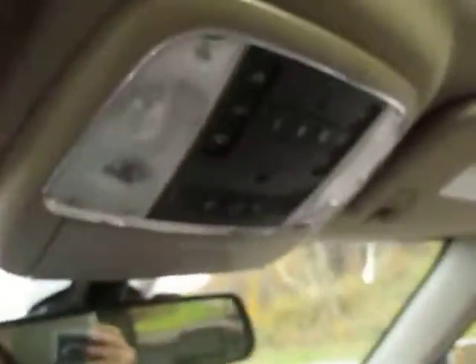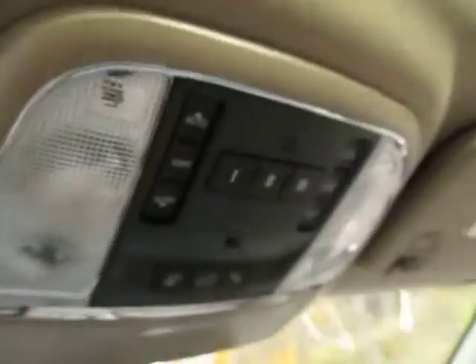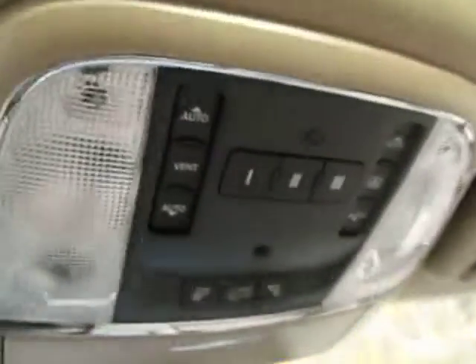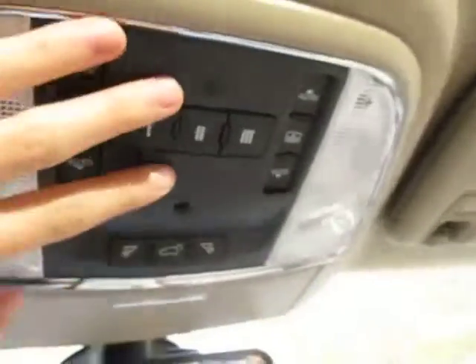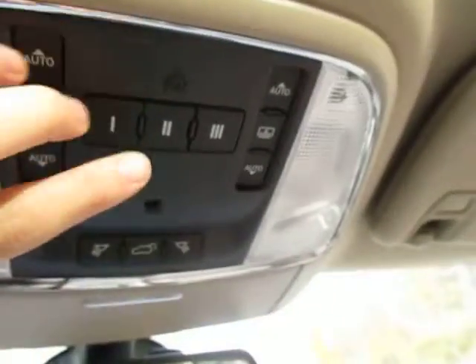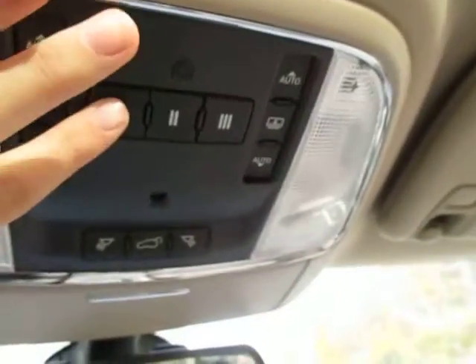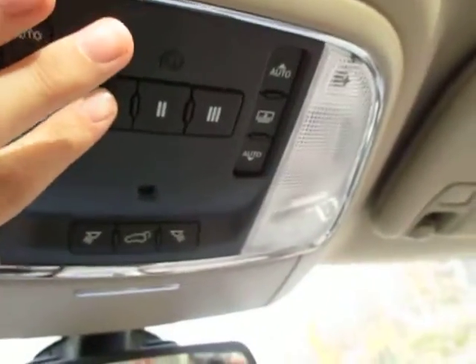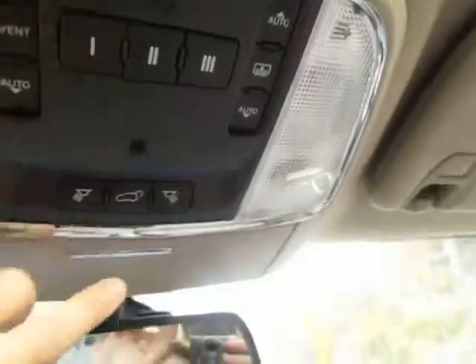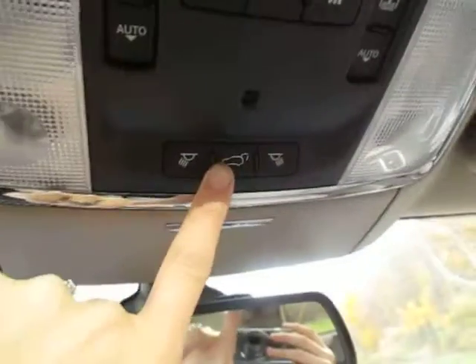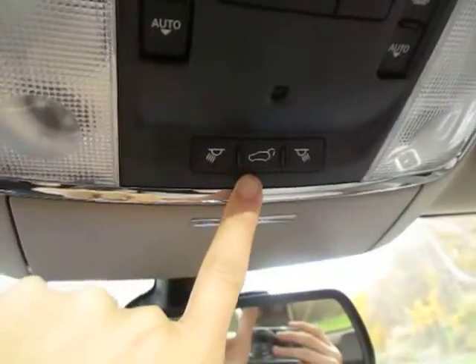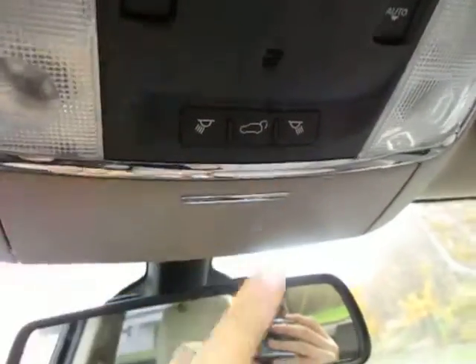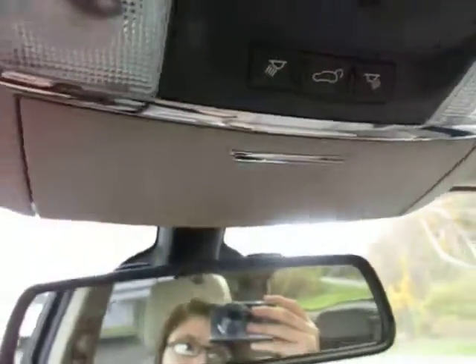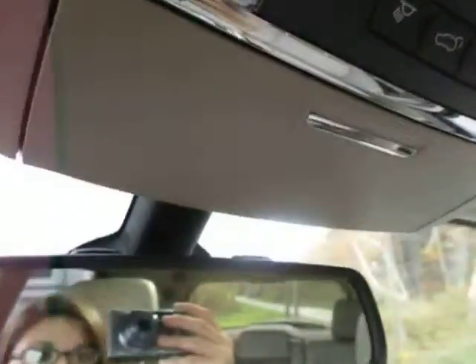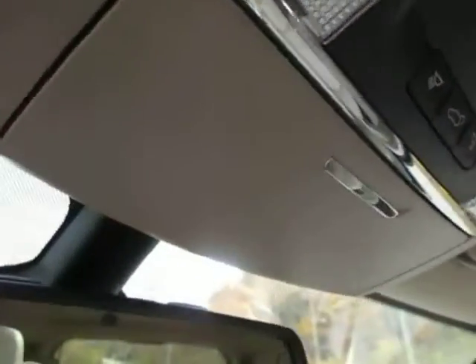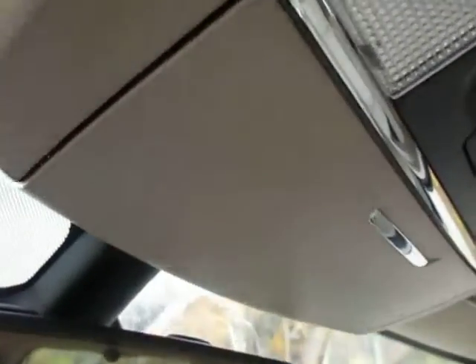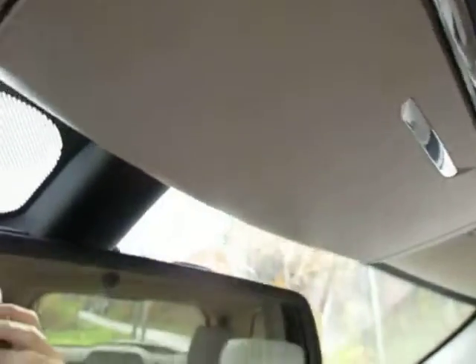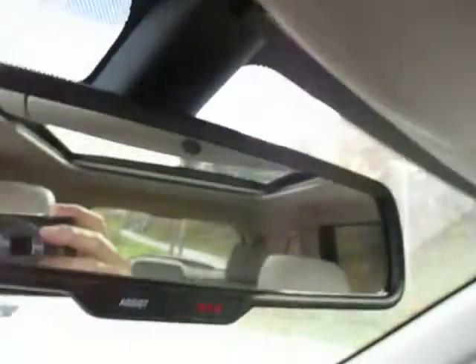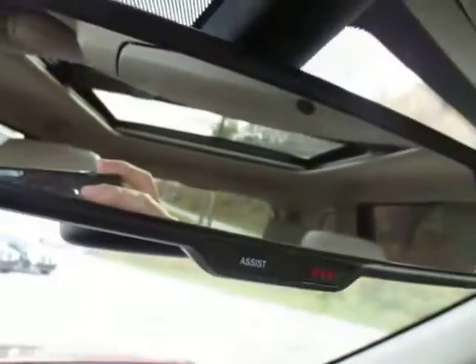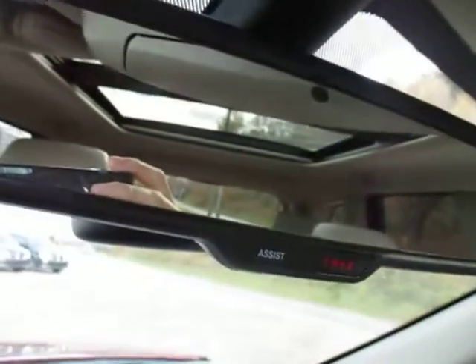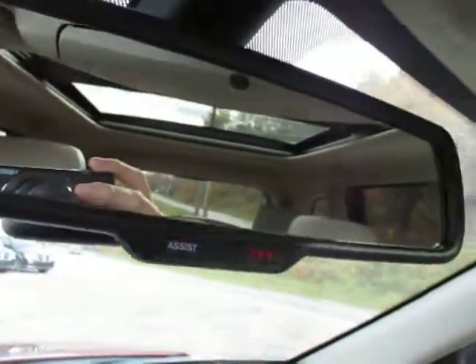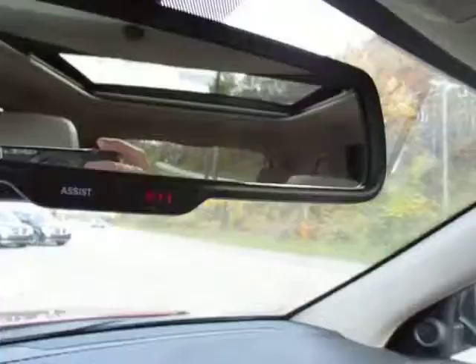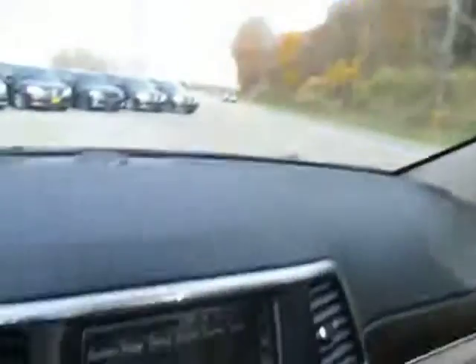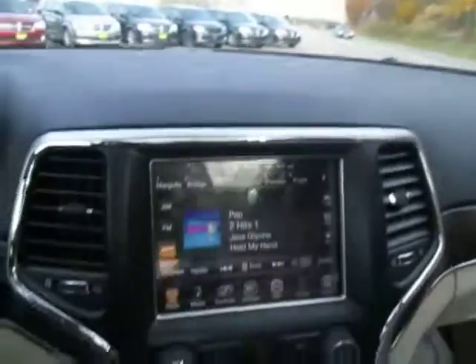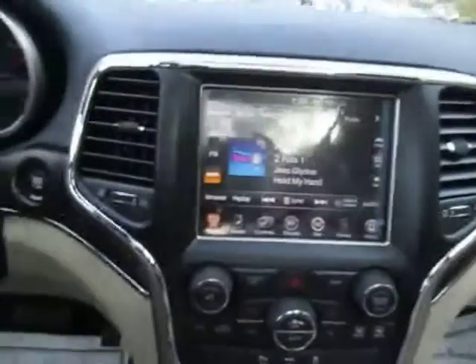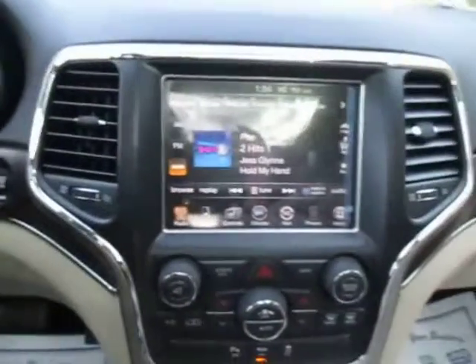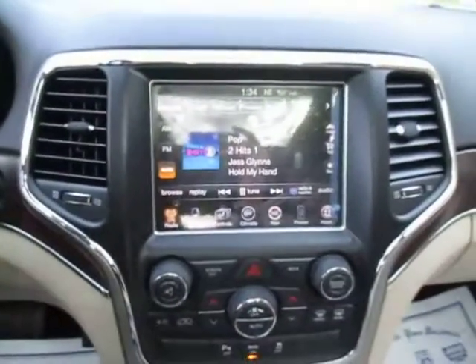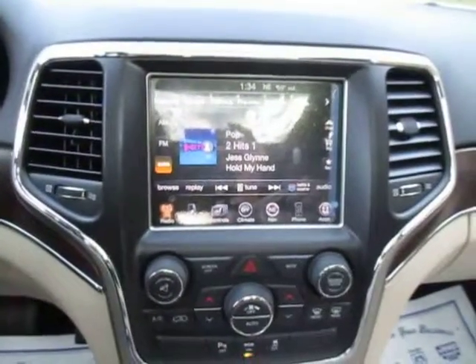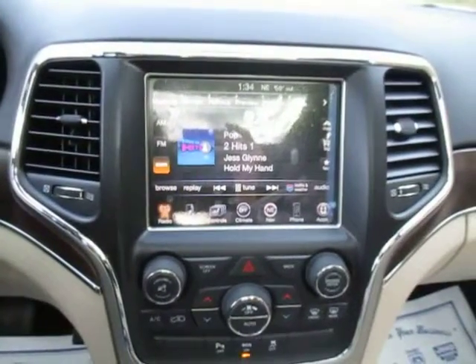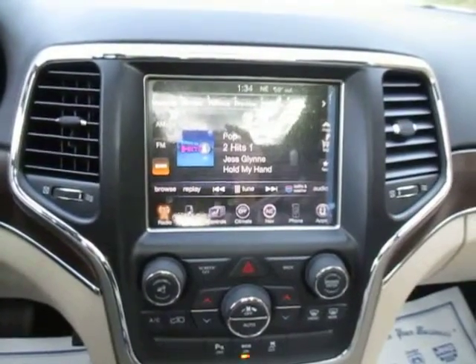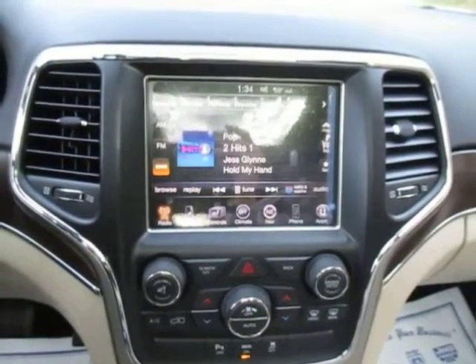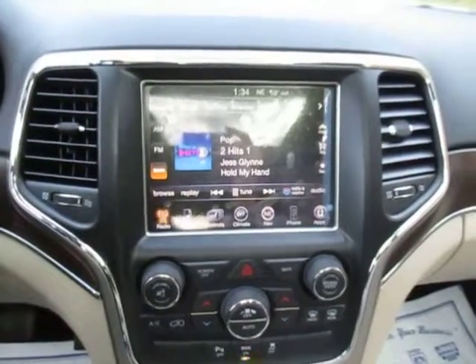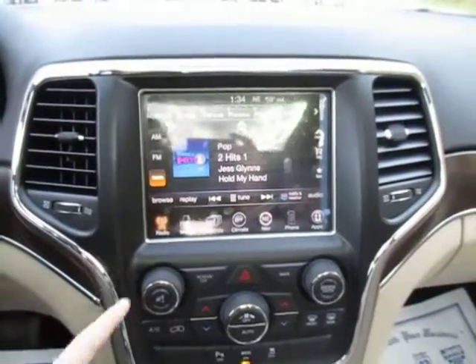Overhead you've got buttons for your sunroof and your HomeLink system. This also opens that lift gate for you. There's a sunglass holder, a system 911 on your rear view mirror, and AM FM satellite radio on an 8.4 inch touch screen media center.